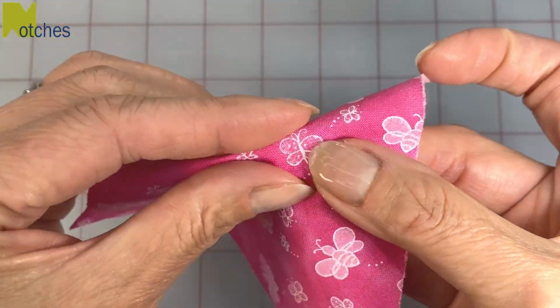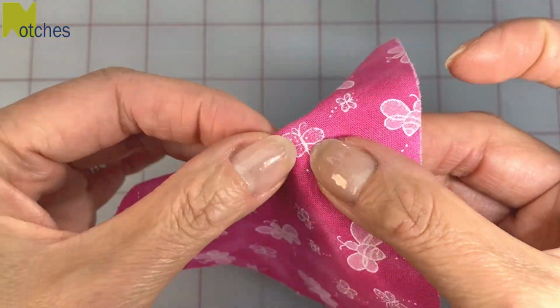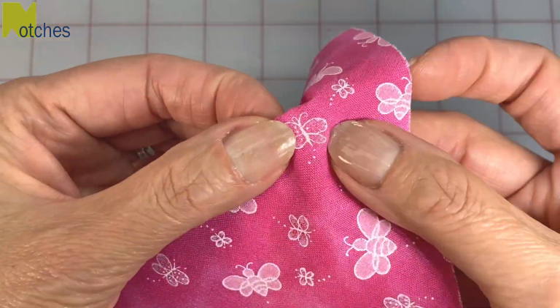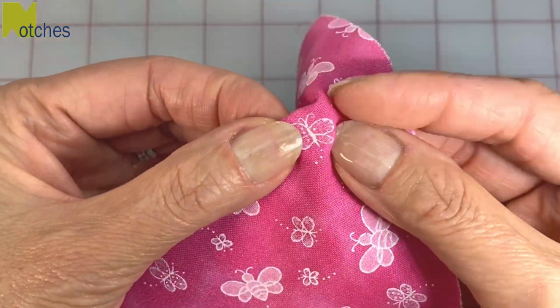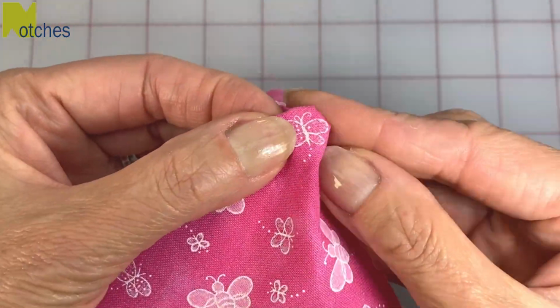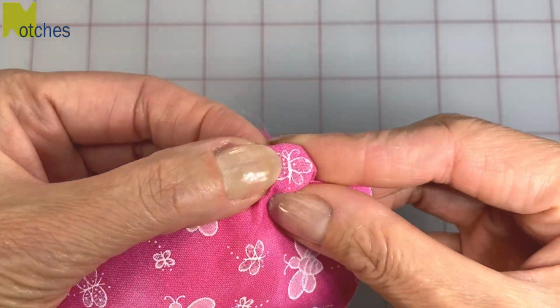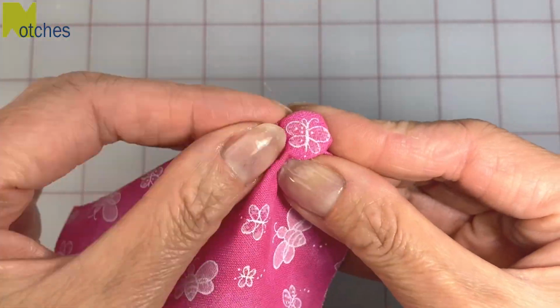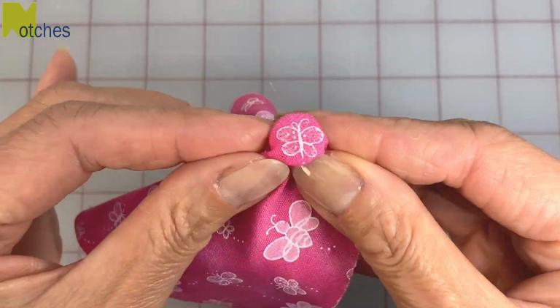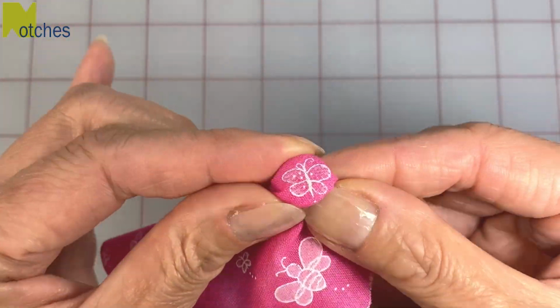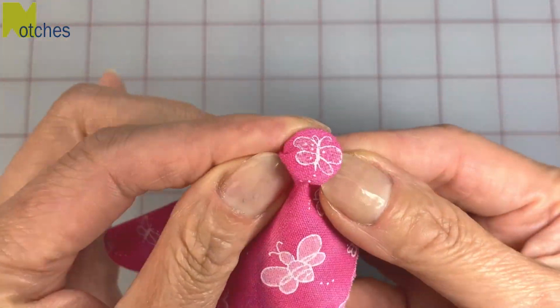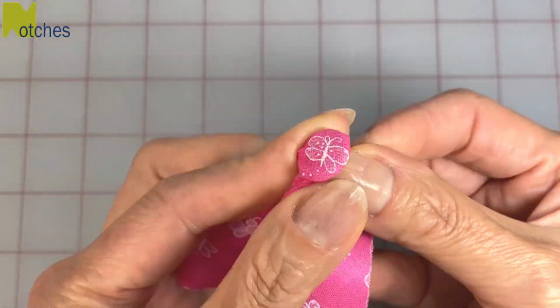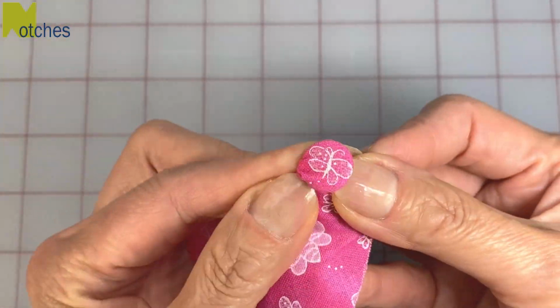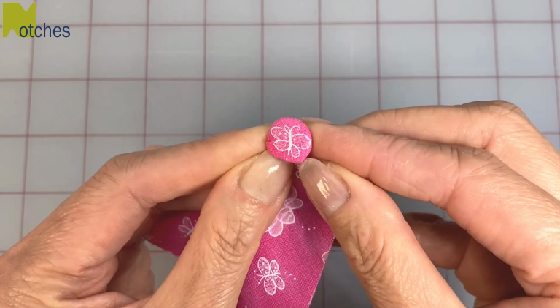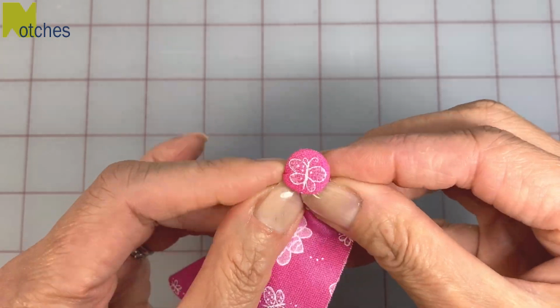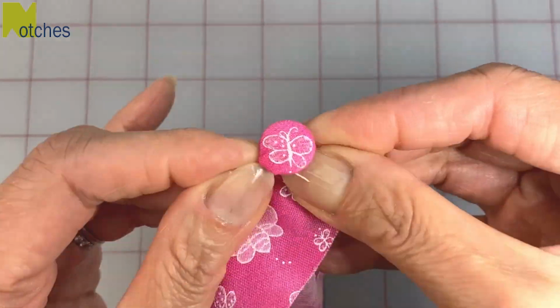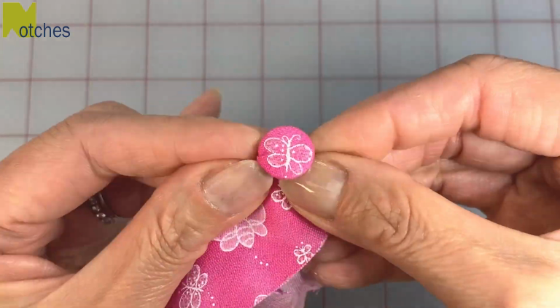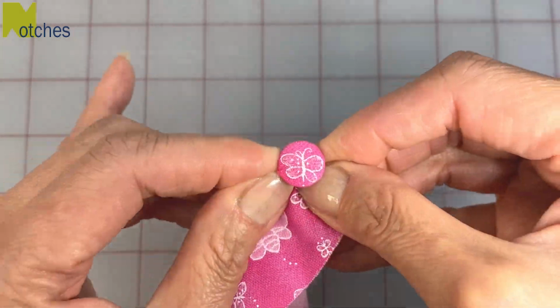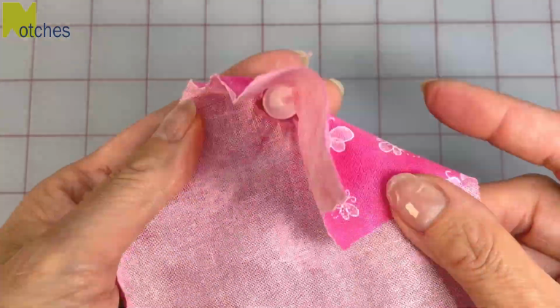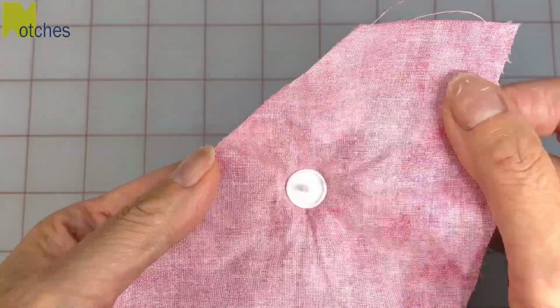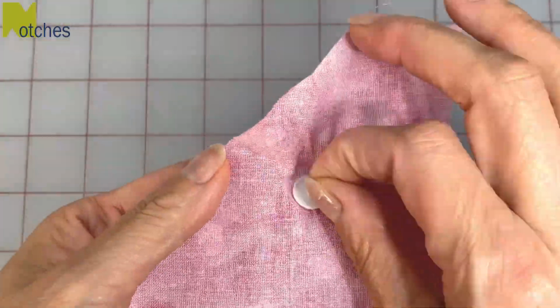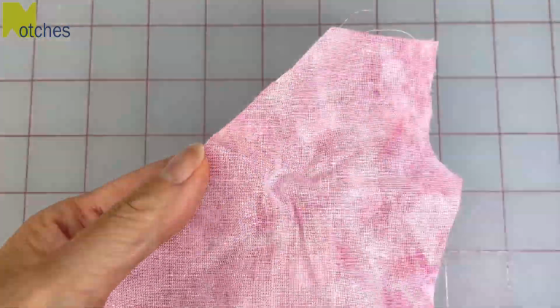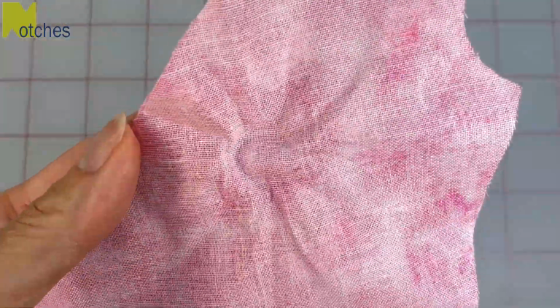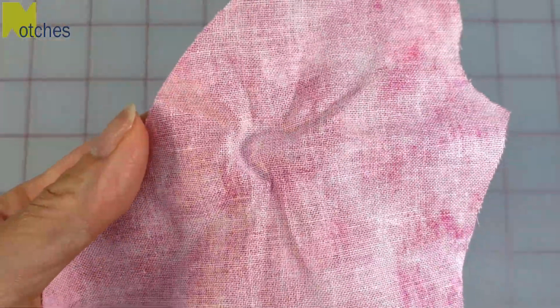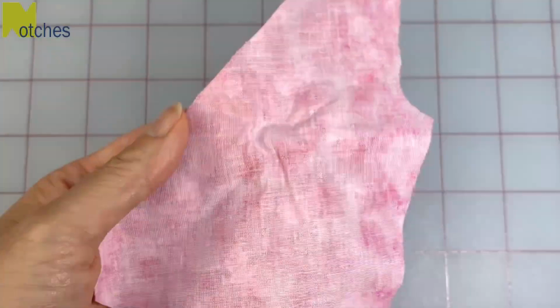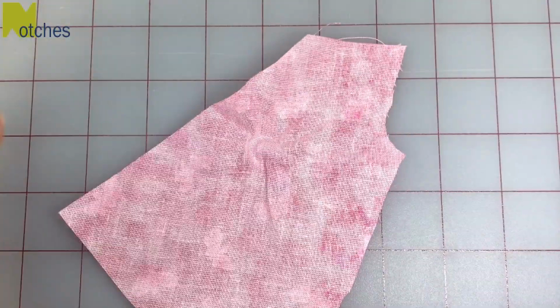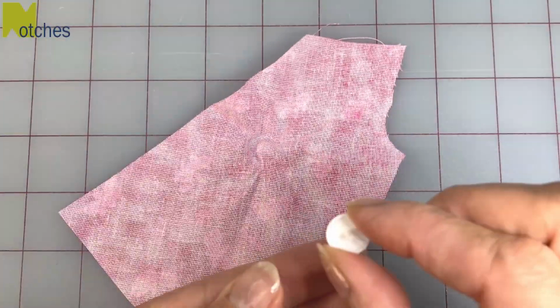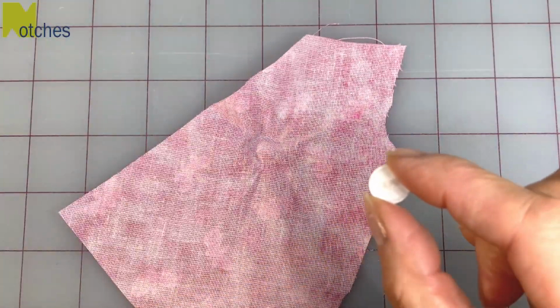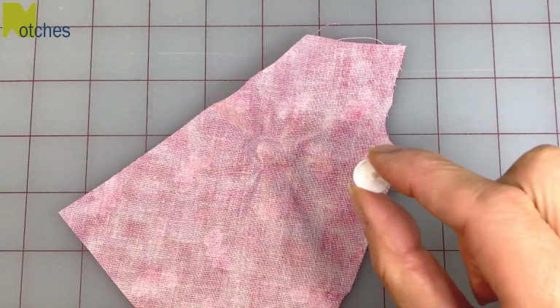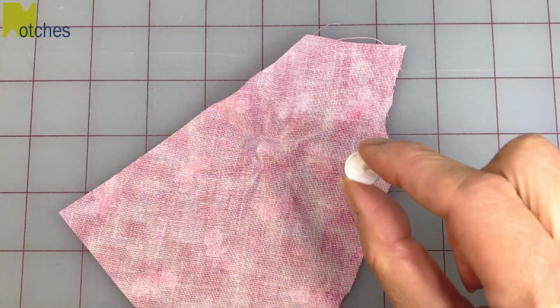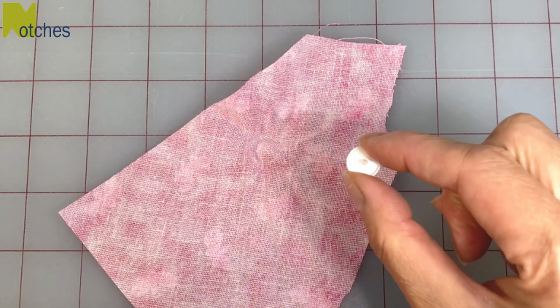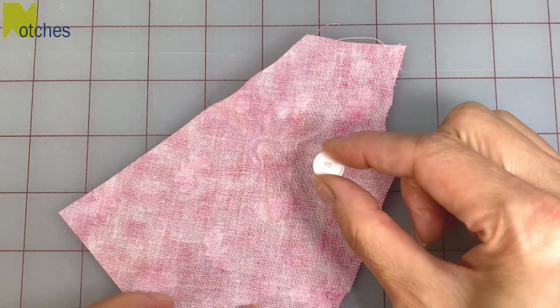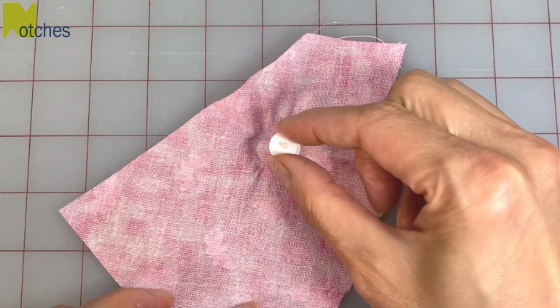Wrap the fabric tightly around the cap and squeeze the fabric to create an outline. Then center your cap with the tape inside that mark.